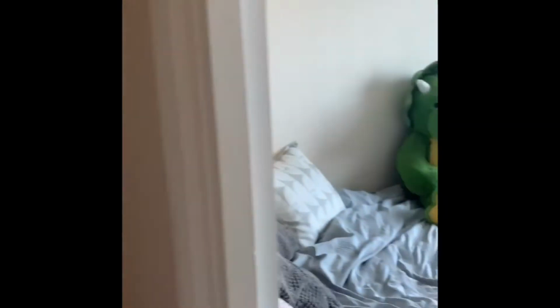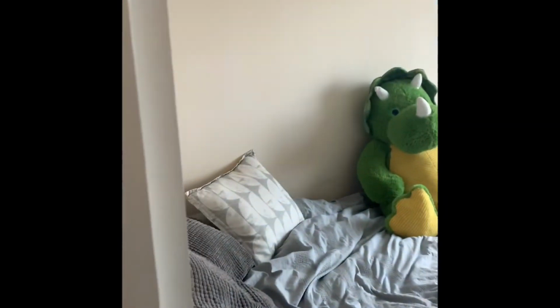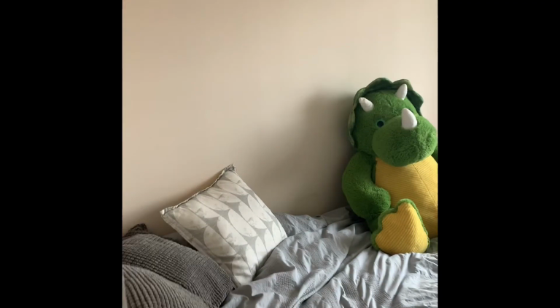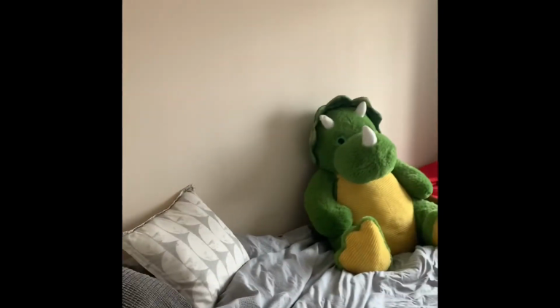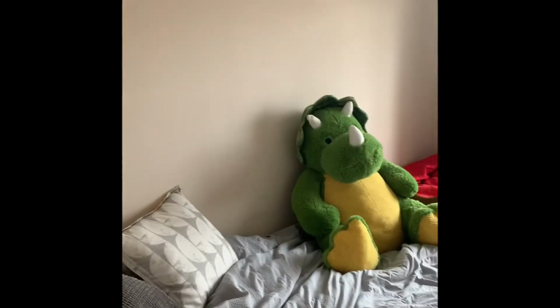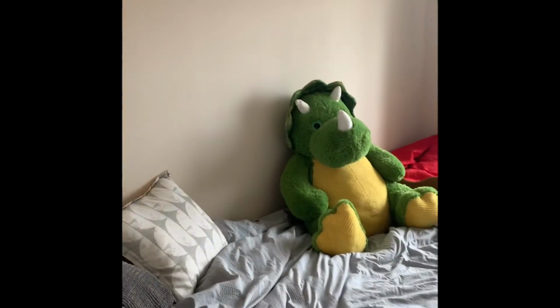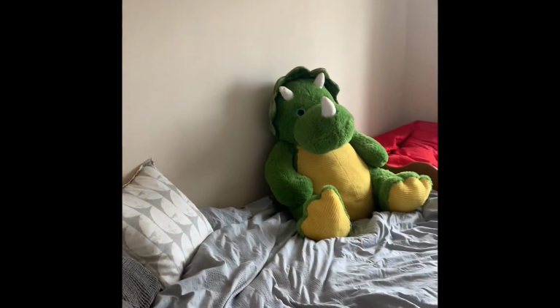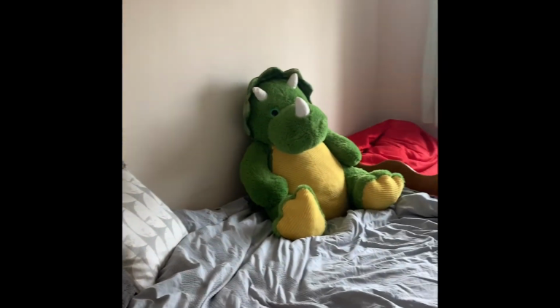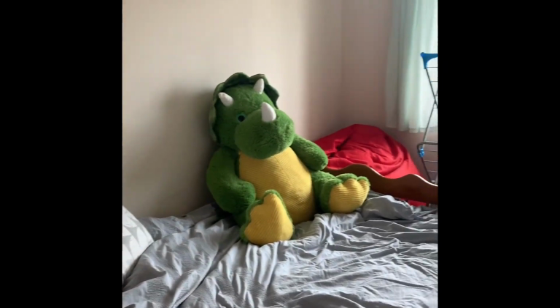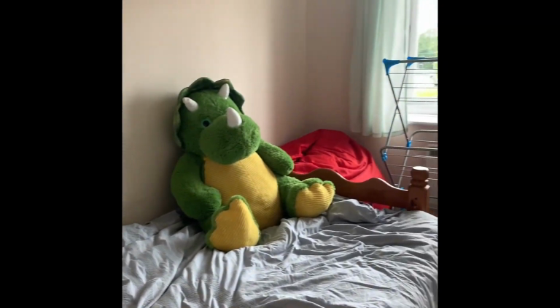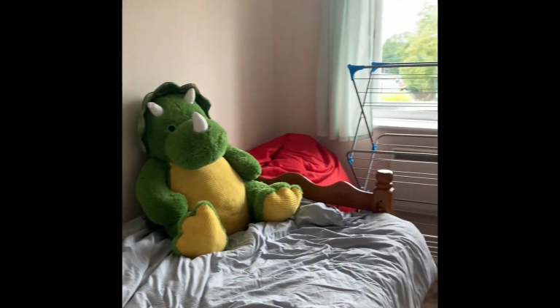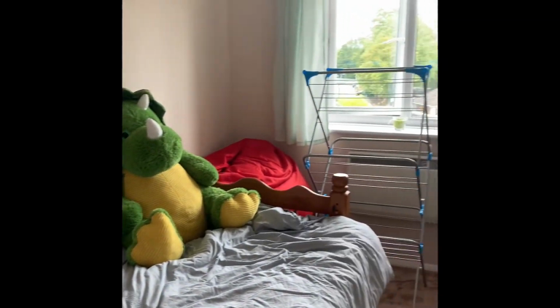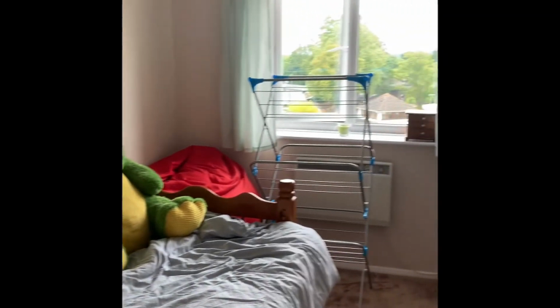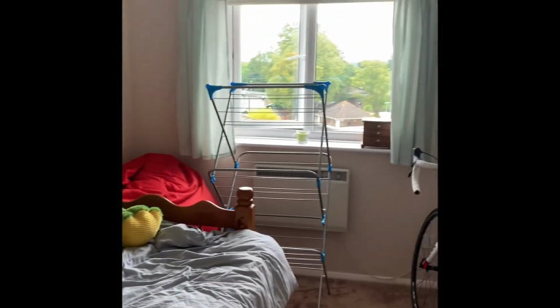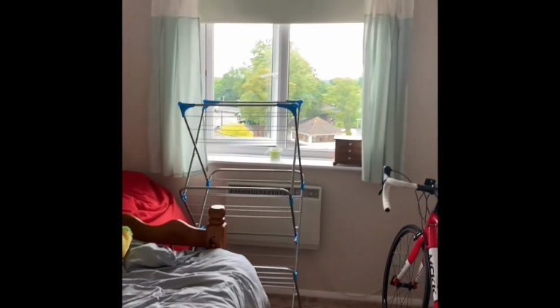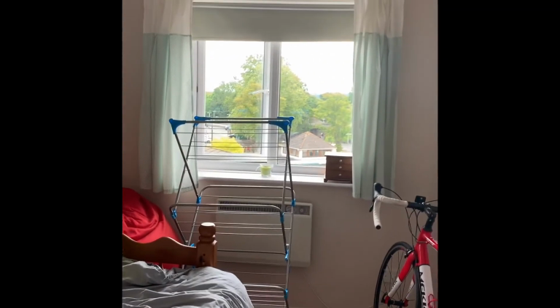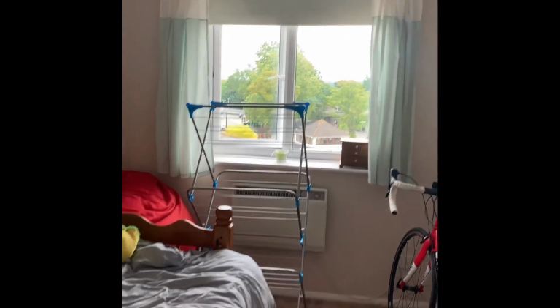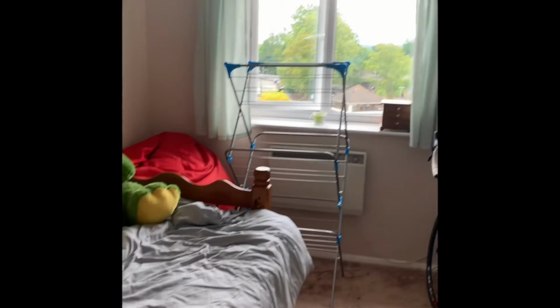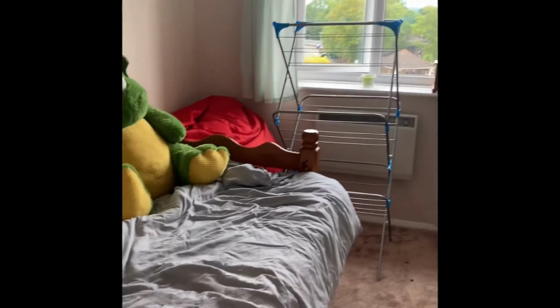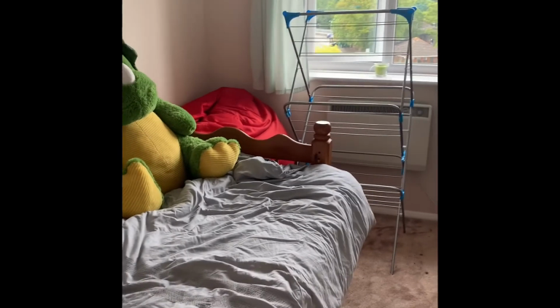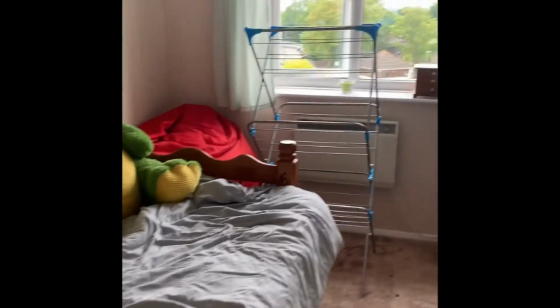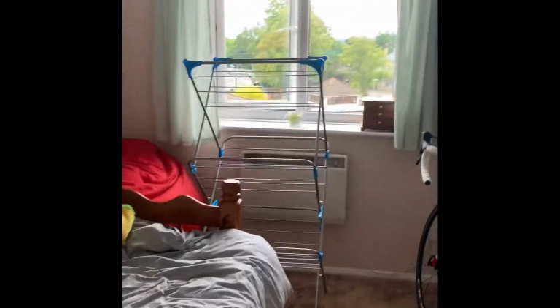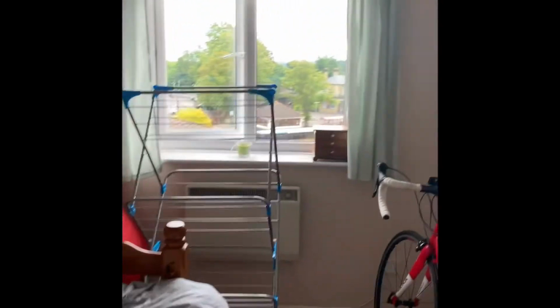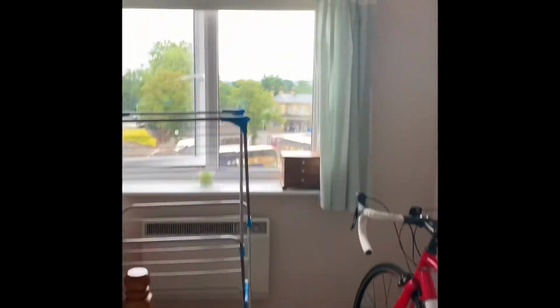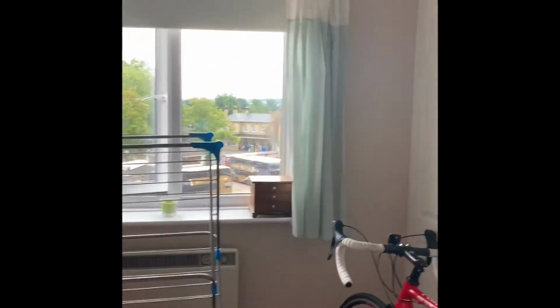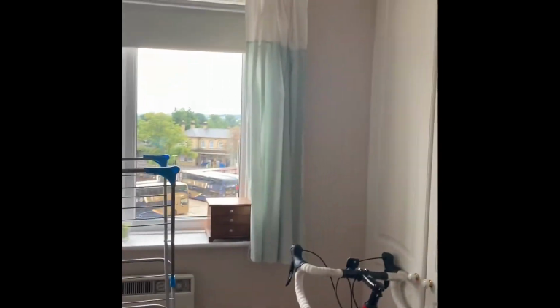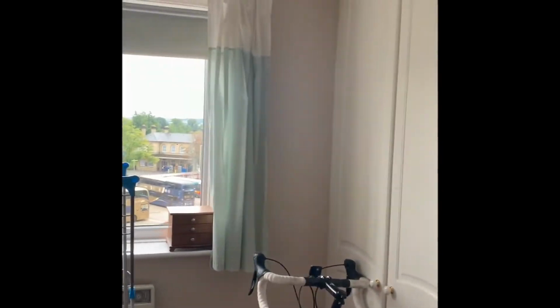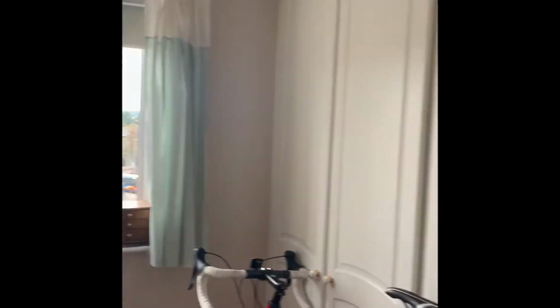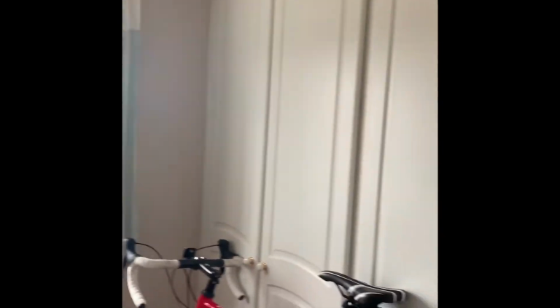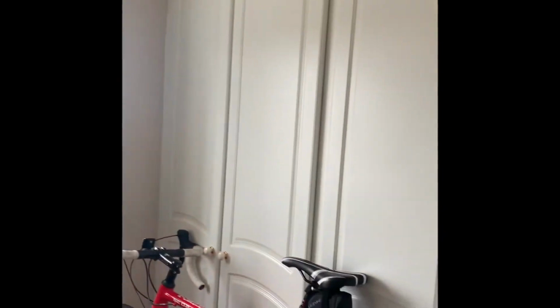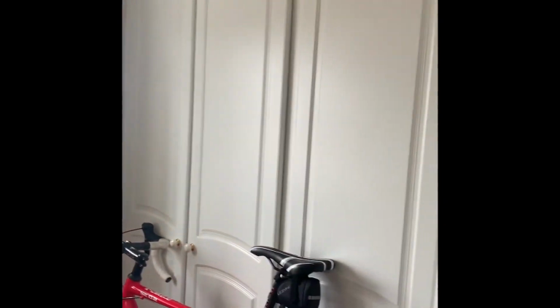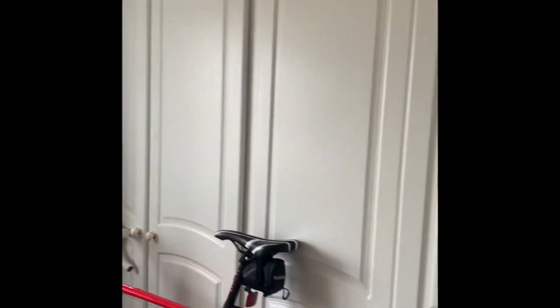So we've got the second bedroom here — a double bedroom. There's a rear aspect double glazed window and built-in fitted storage across.